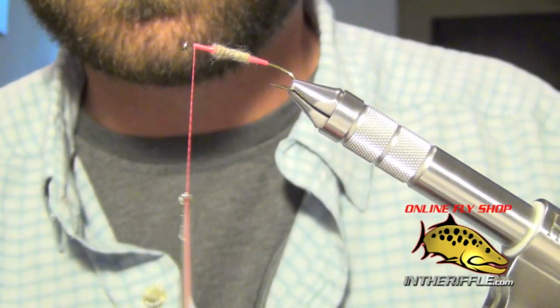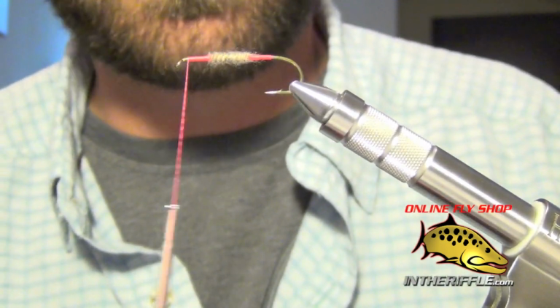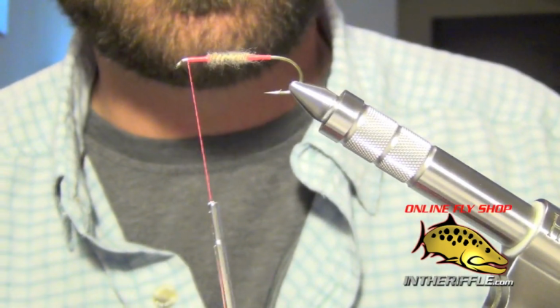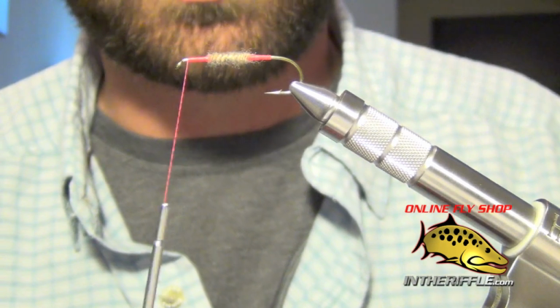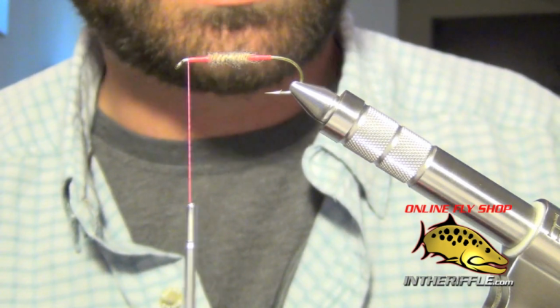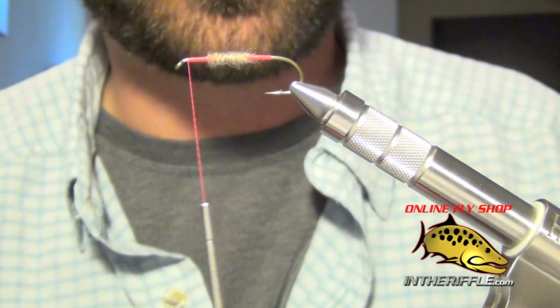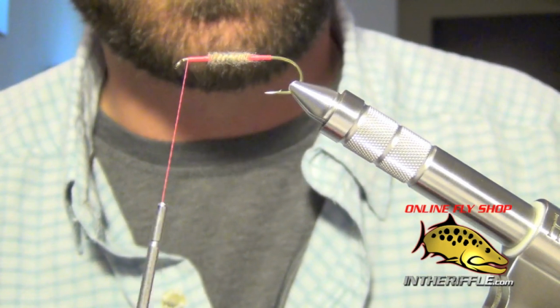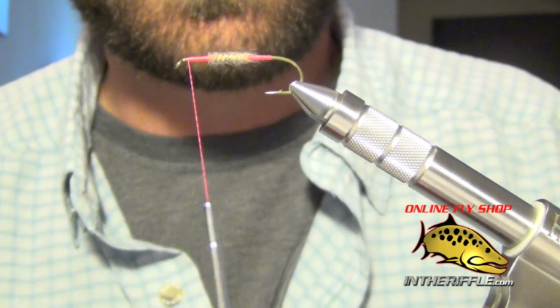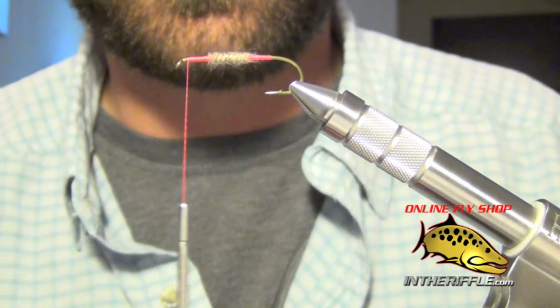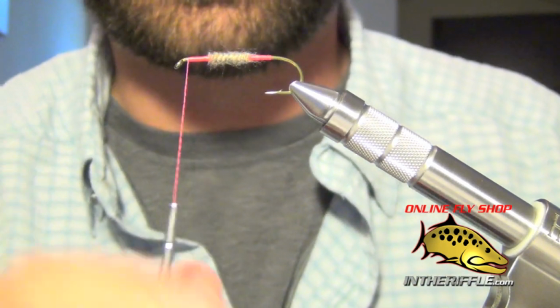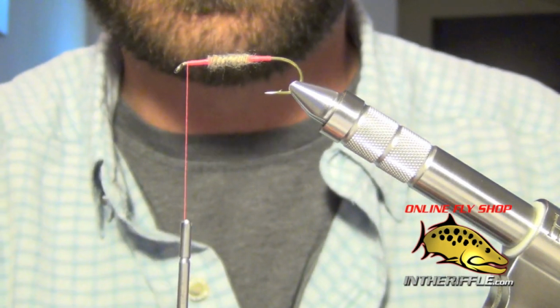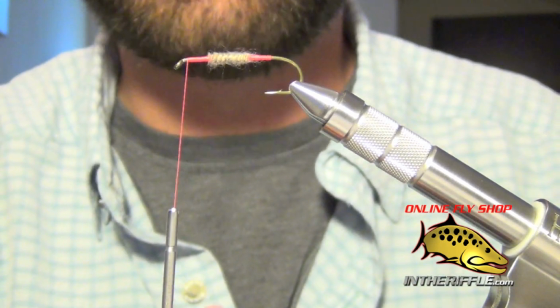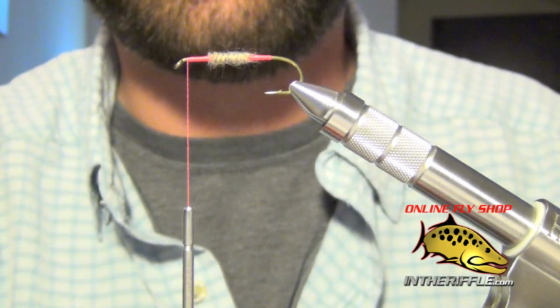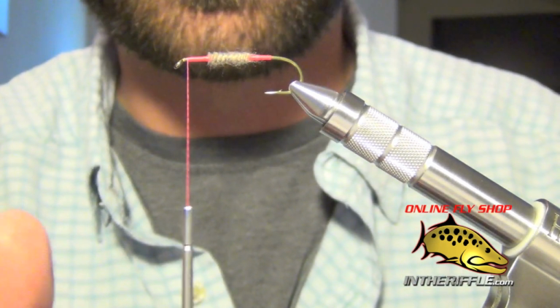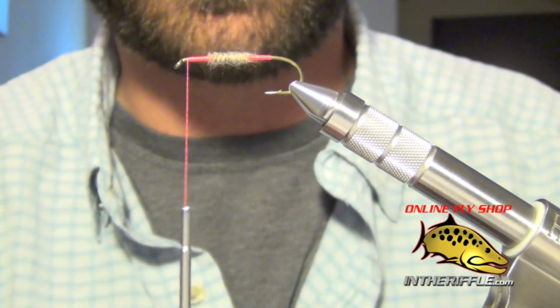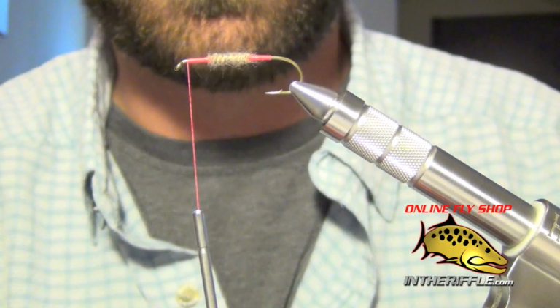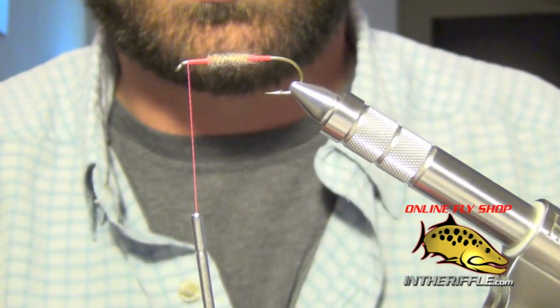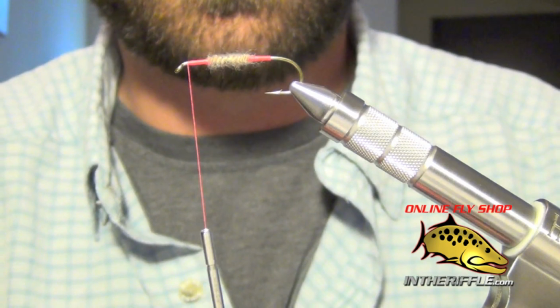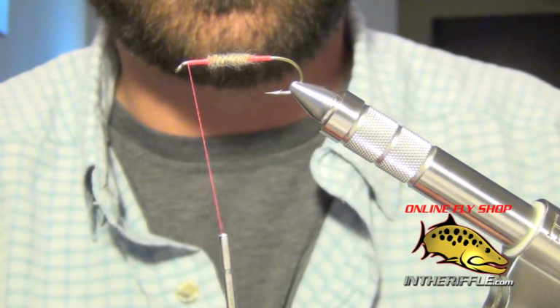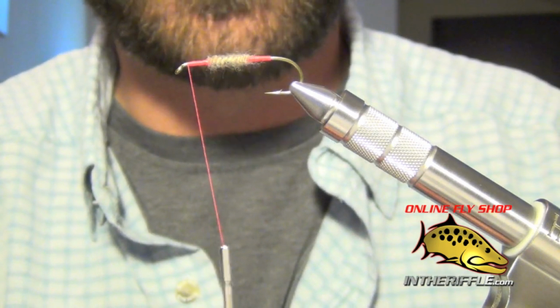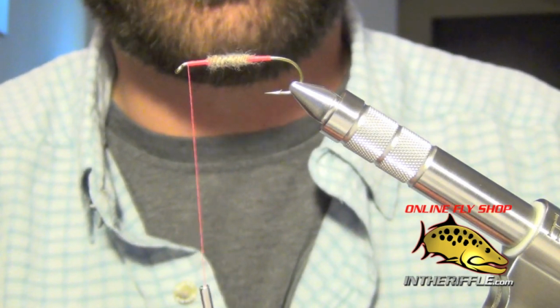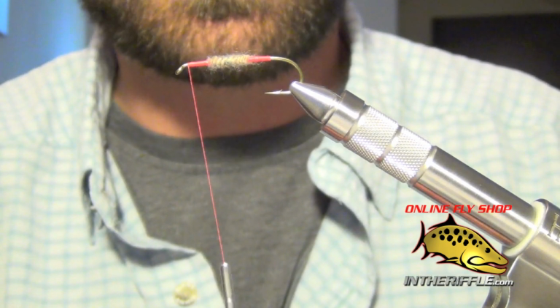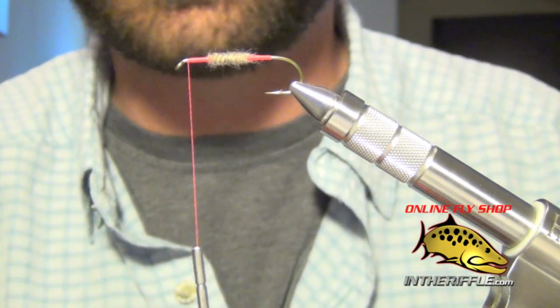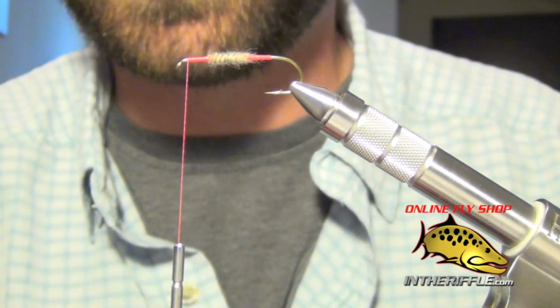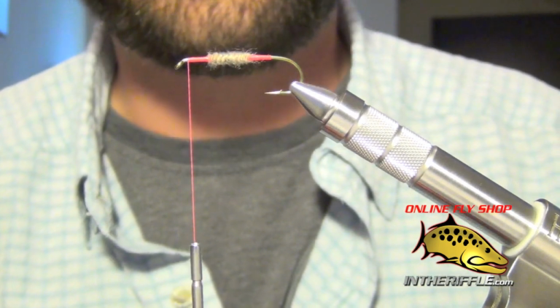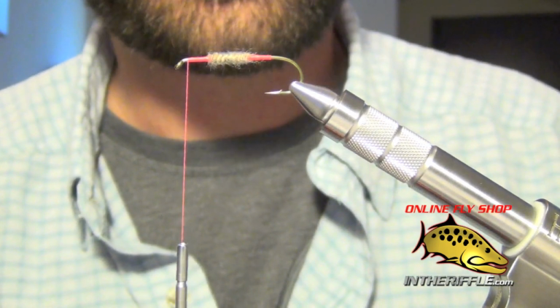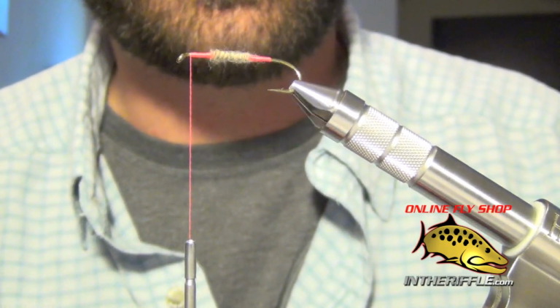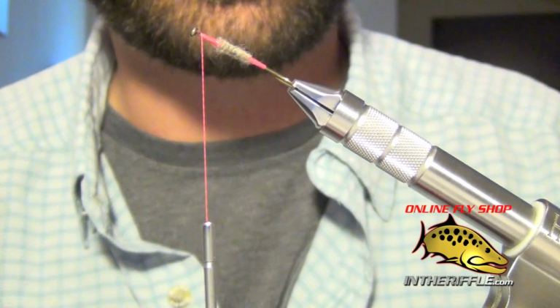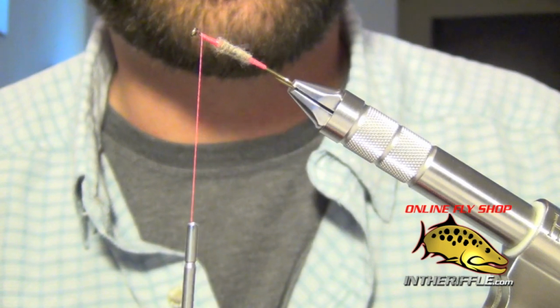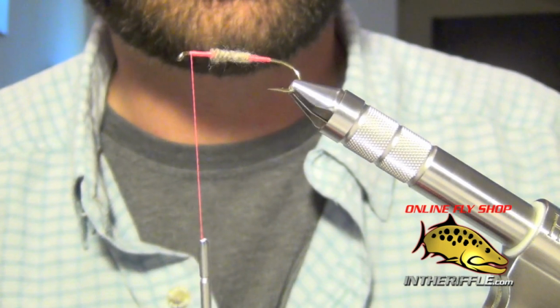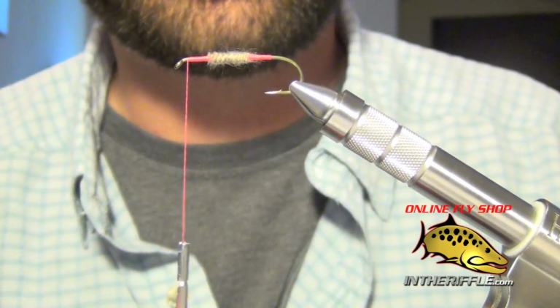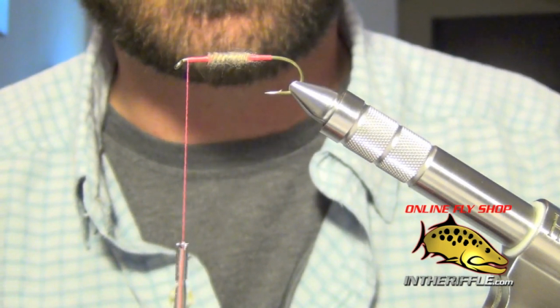So it's very easy to use — you don't have to get out a separate tool. You can use this bobbin as your dubbing tool as well. You can find this great little bobbin at InTheRiffle.com.